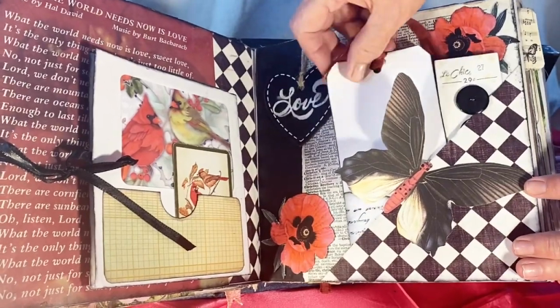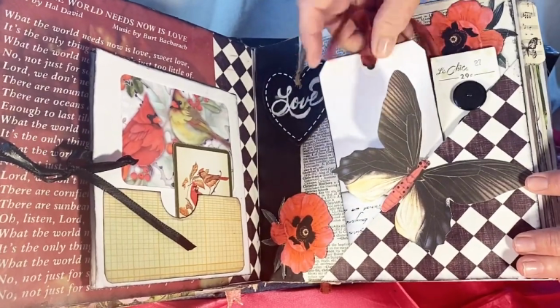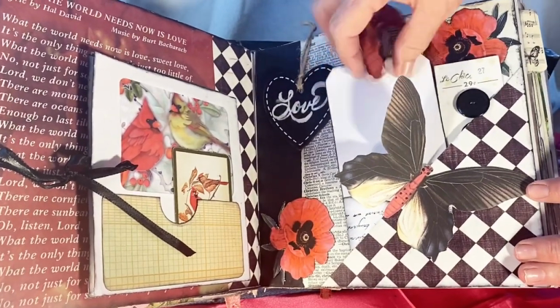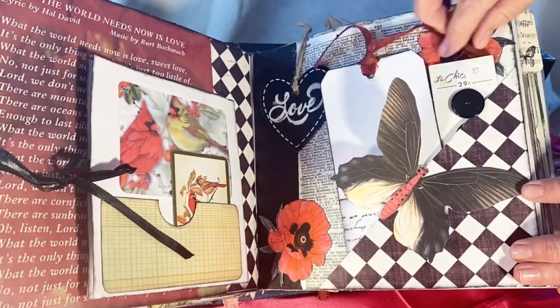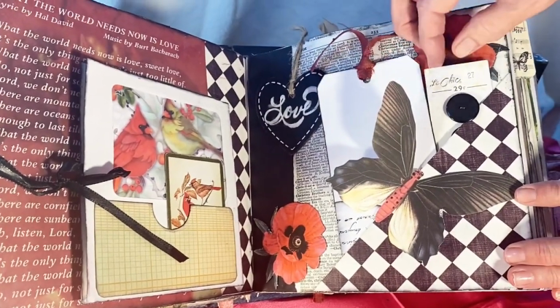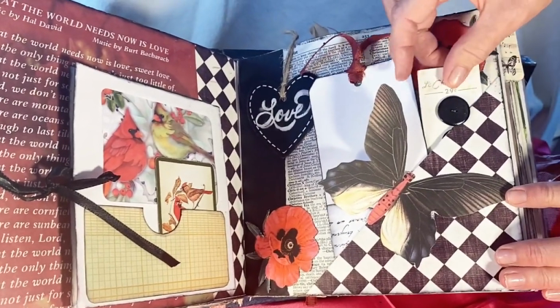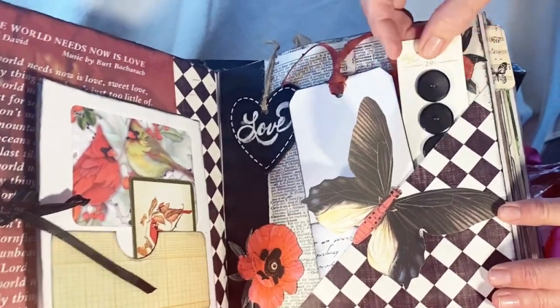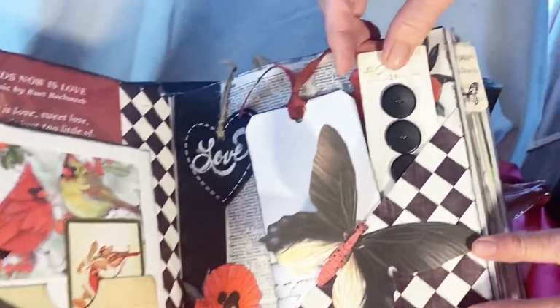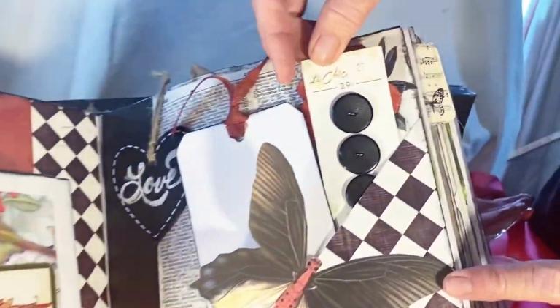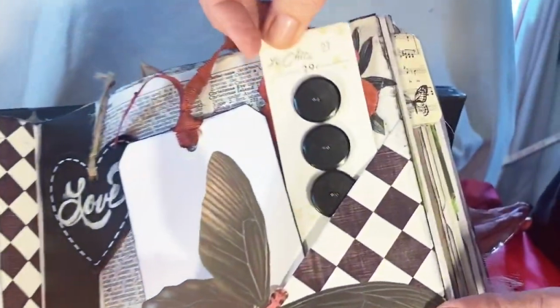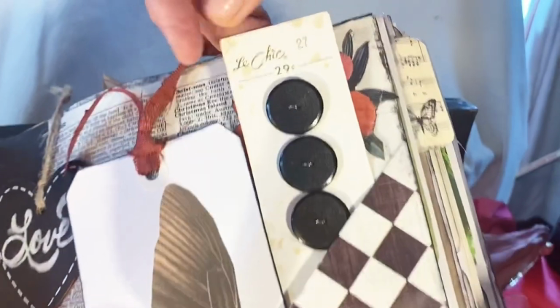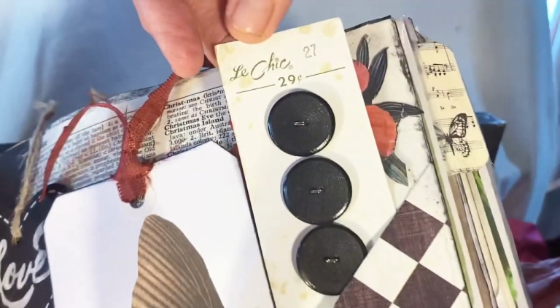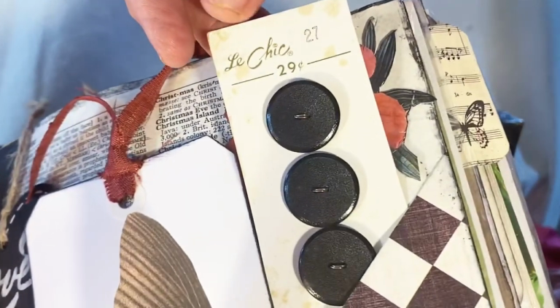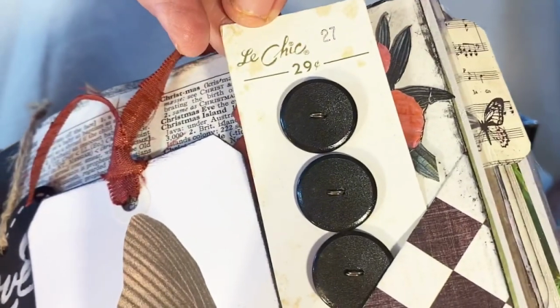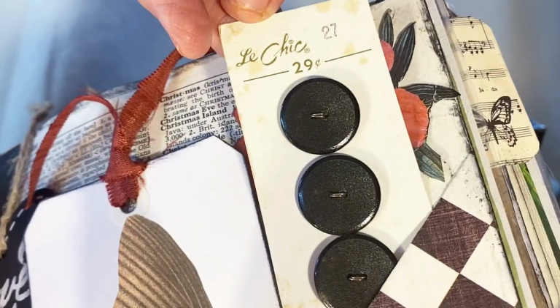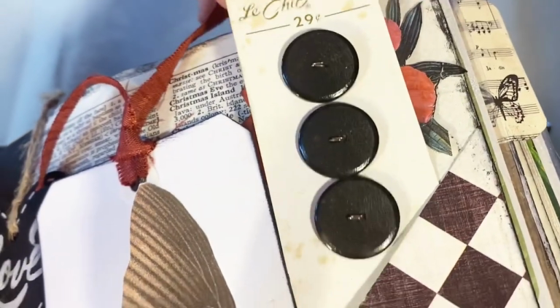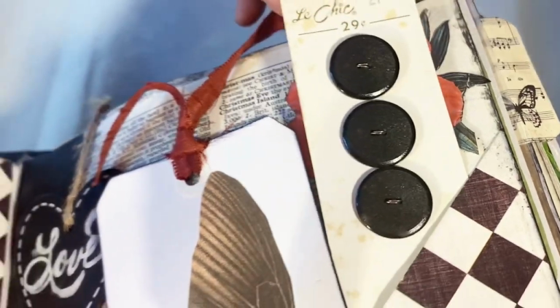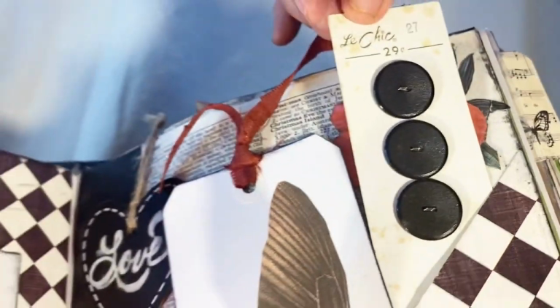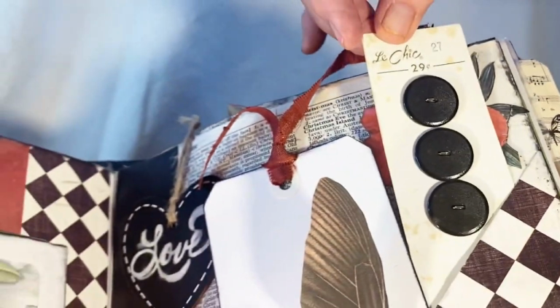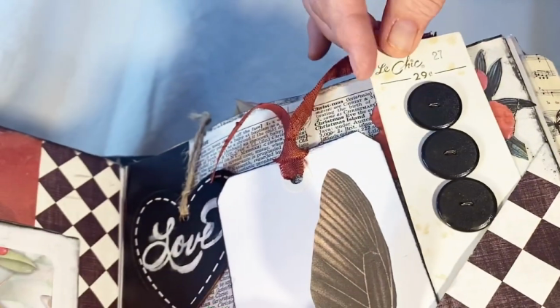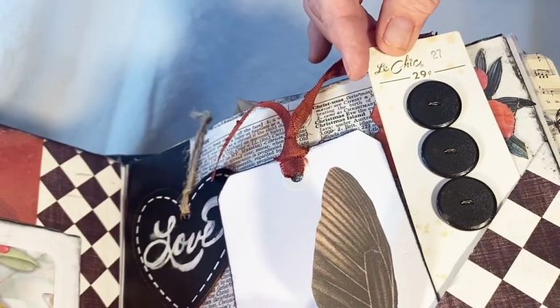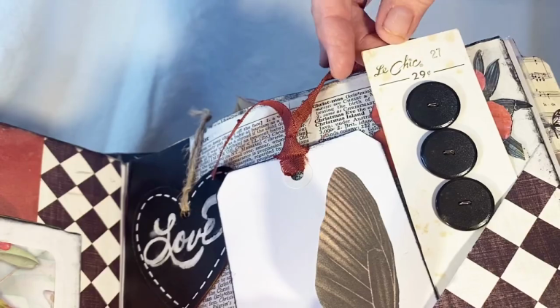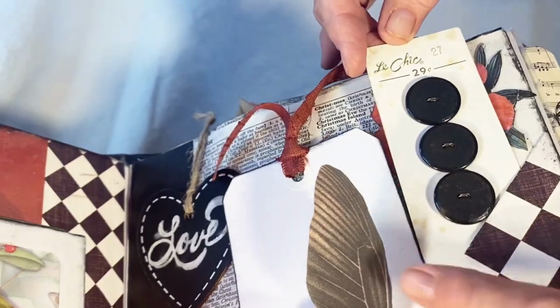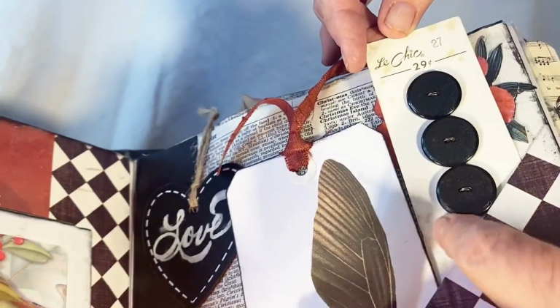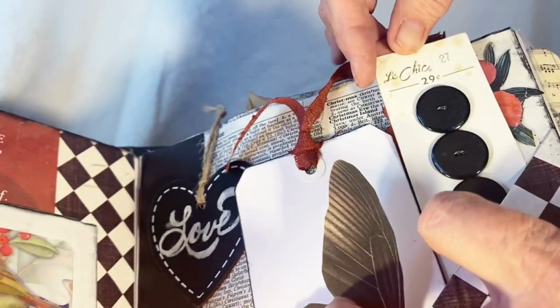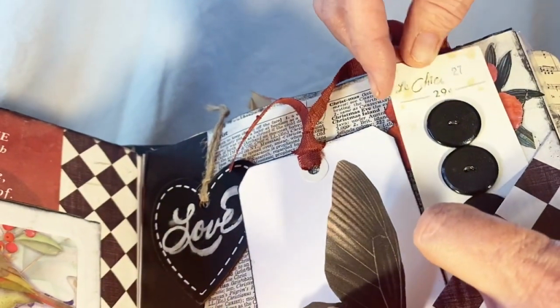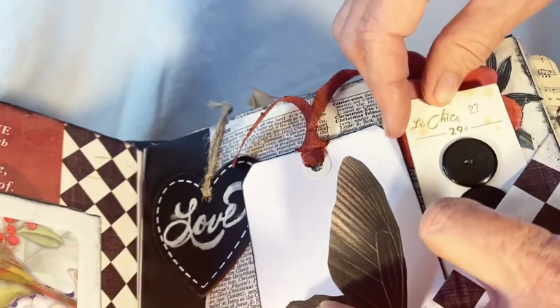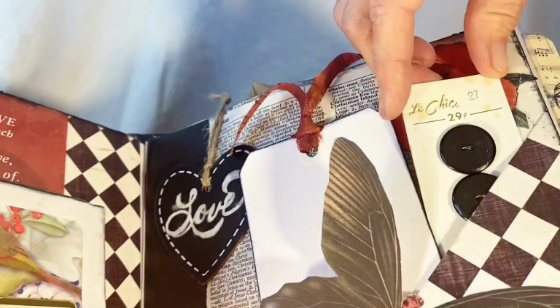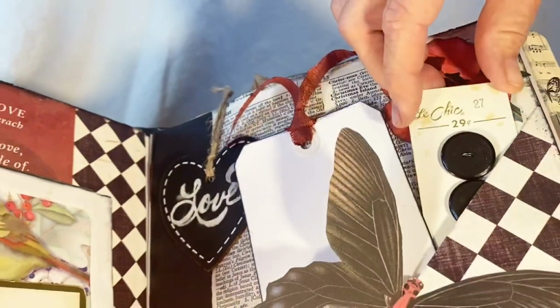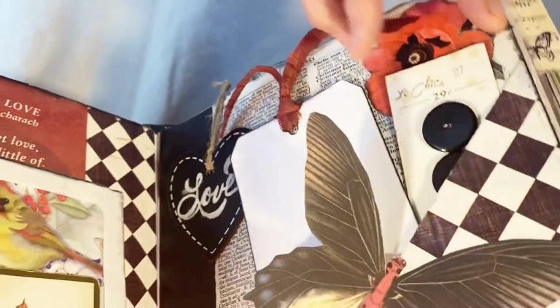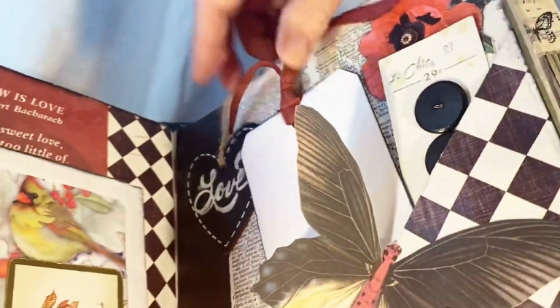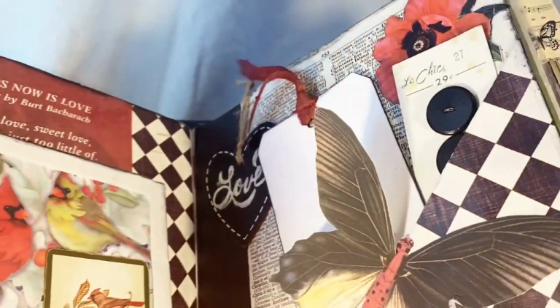I love using the old ephemera. This is a button card that actually still has the buttons on — they were 29 cents, so that's been a while.